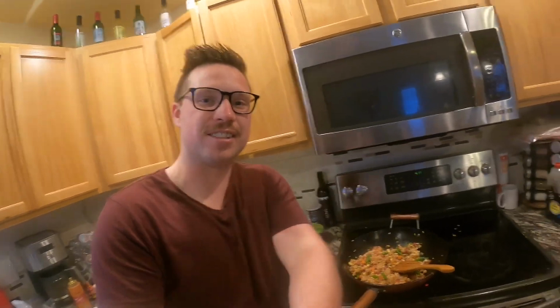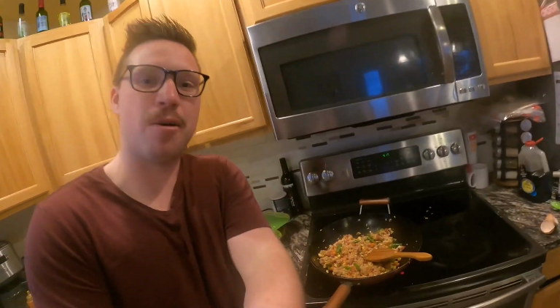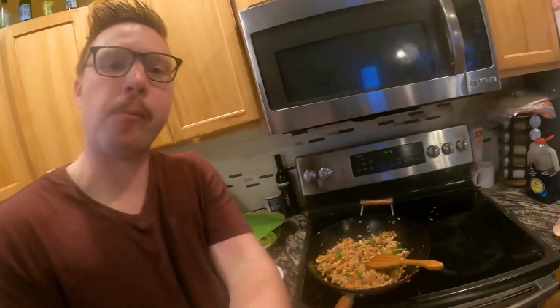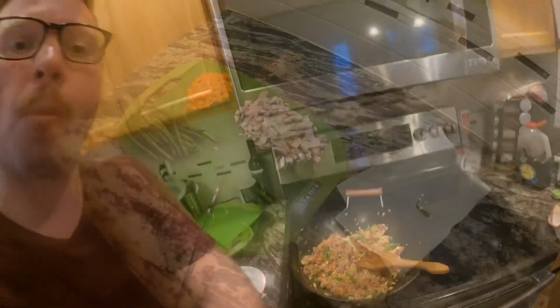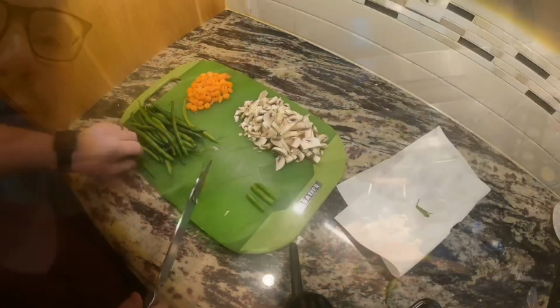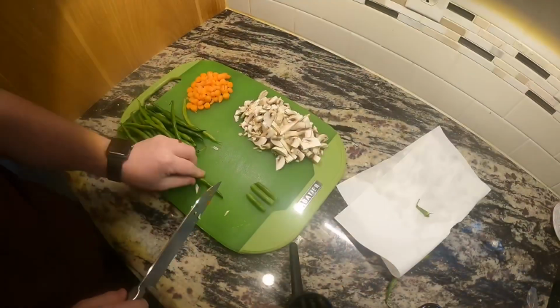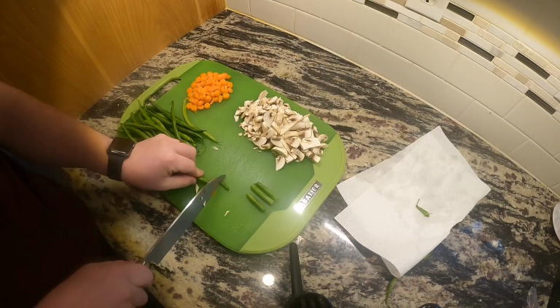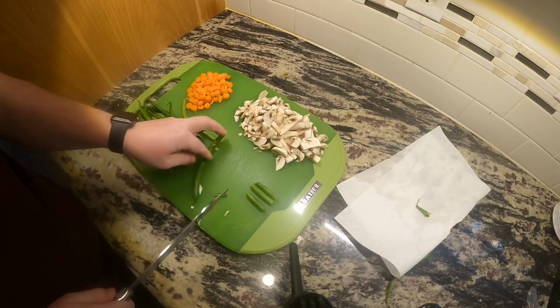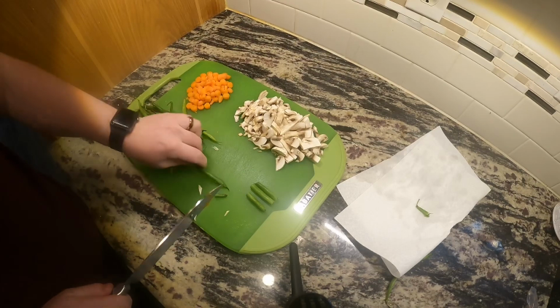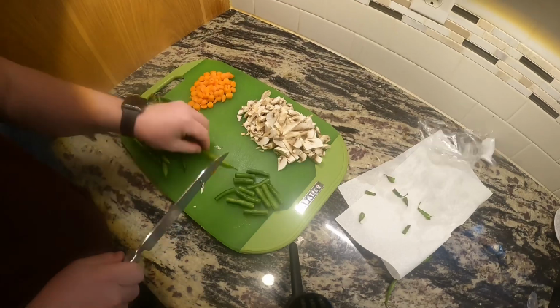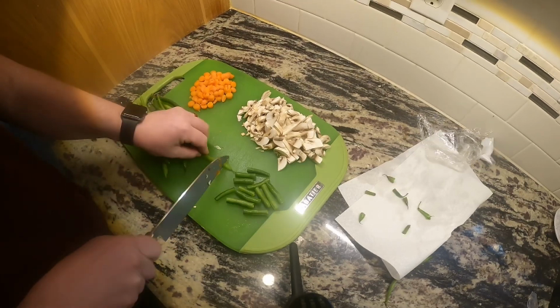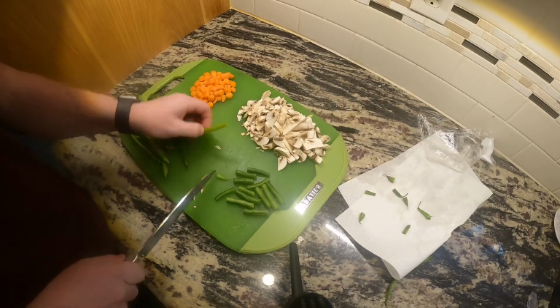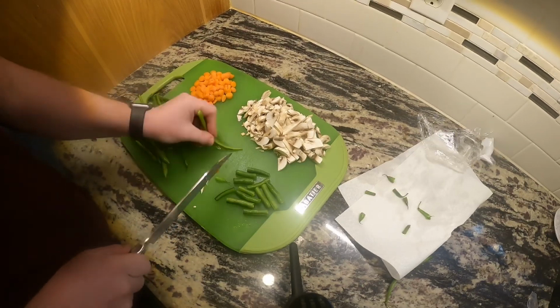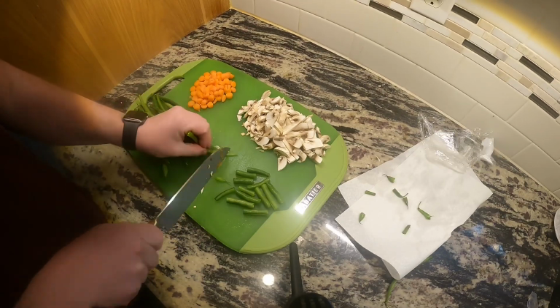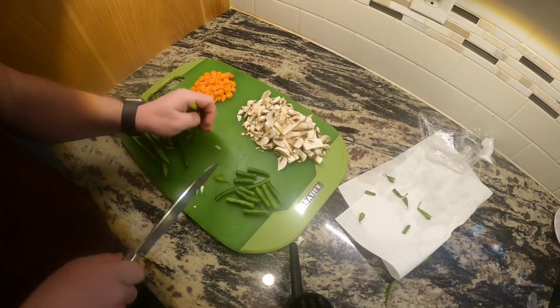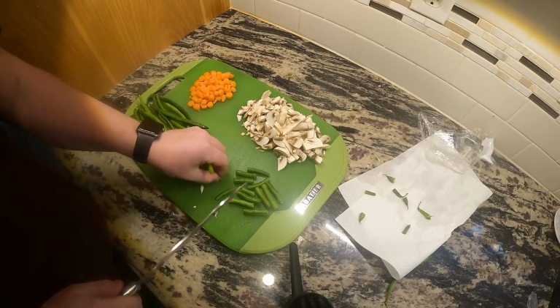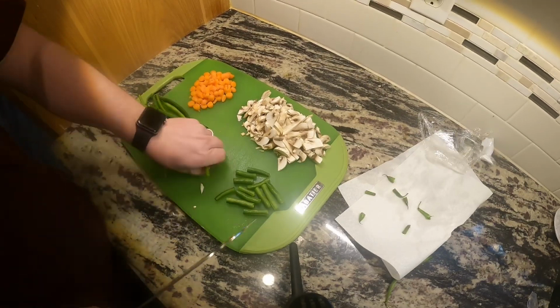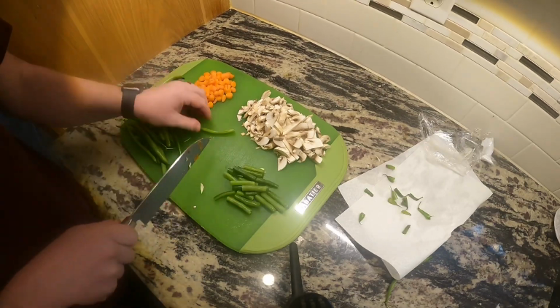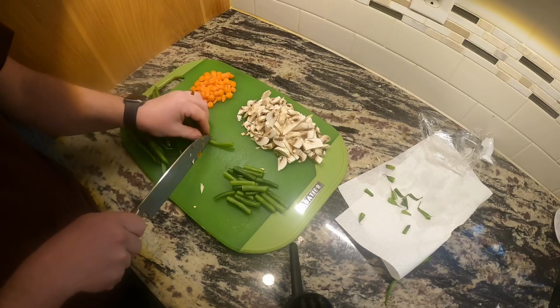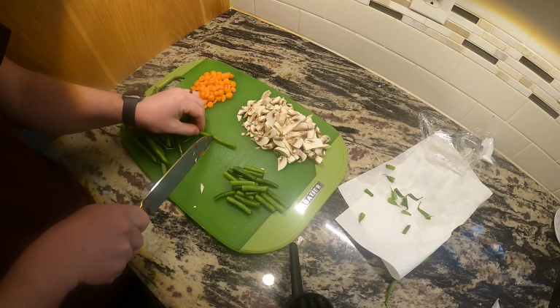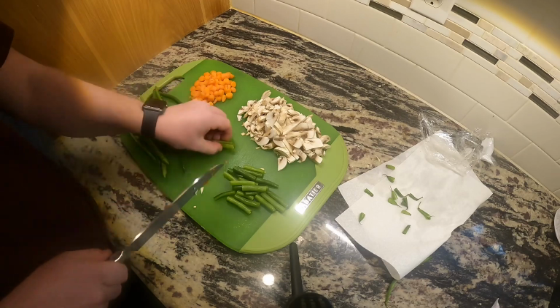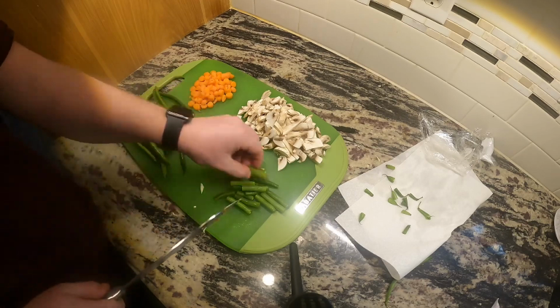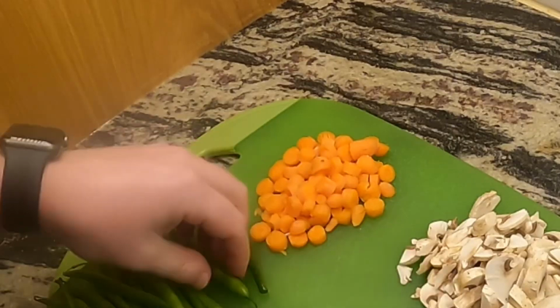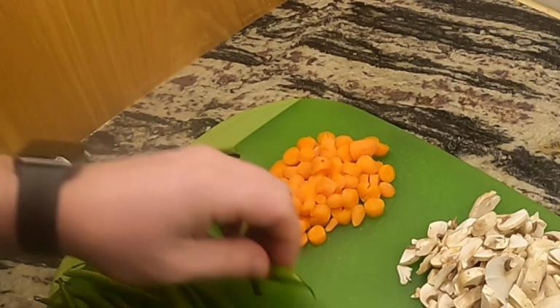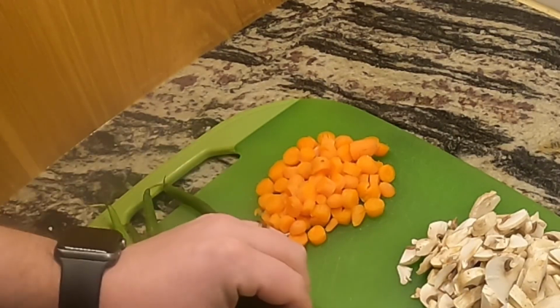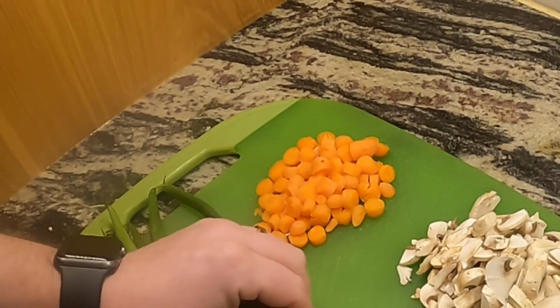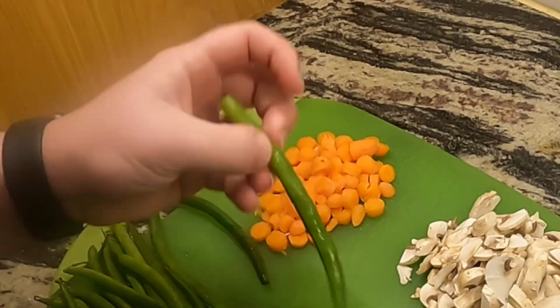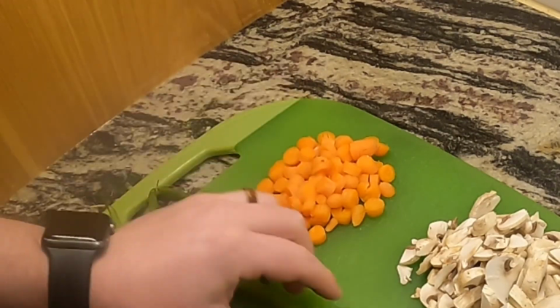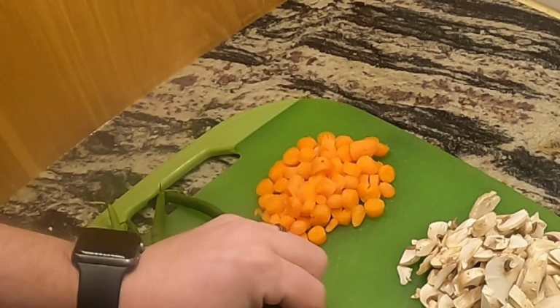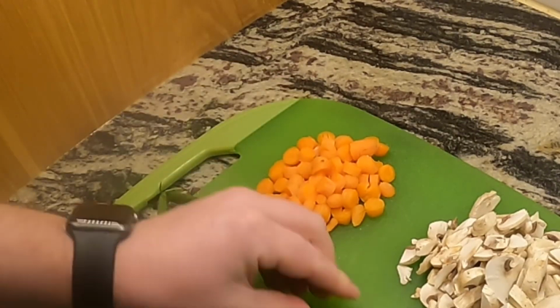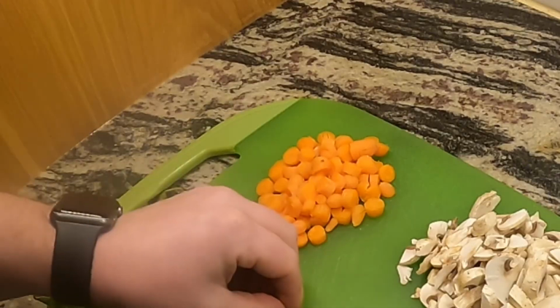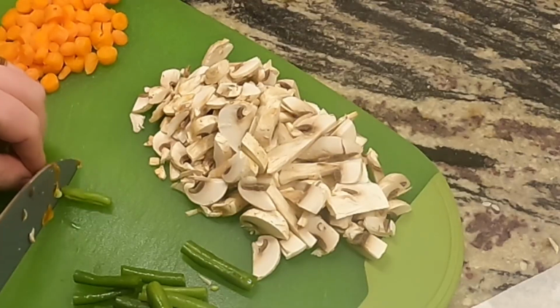Let's get started. We'll begin by chopping up the vegetables: one cup green beans chopped into bite-sized pieces, half a cup carrots diced, and one cup diced mushrooms.